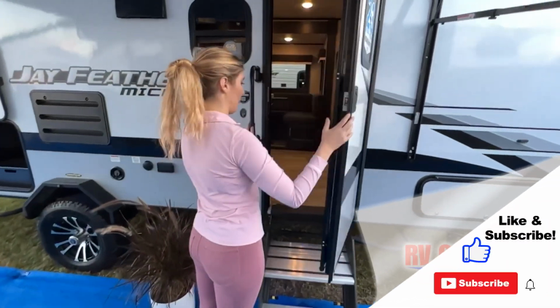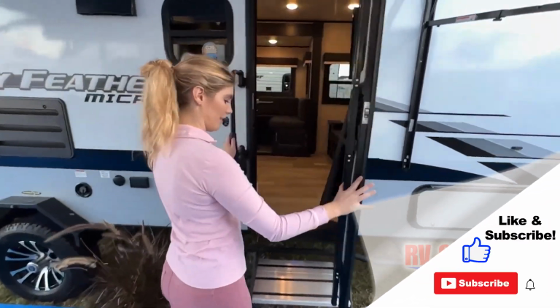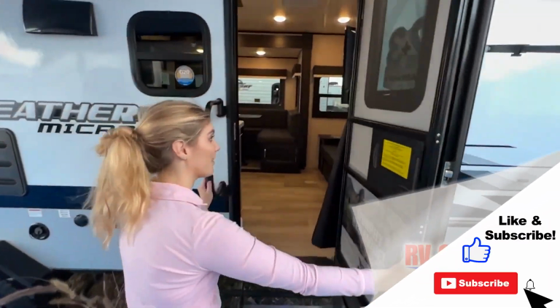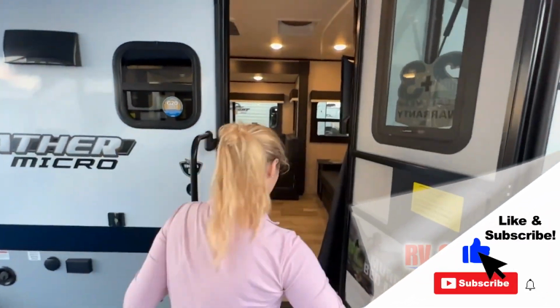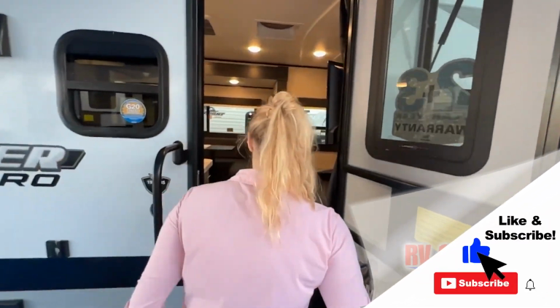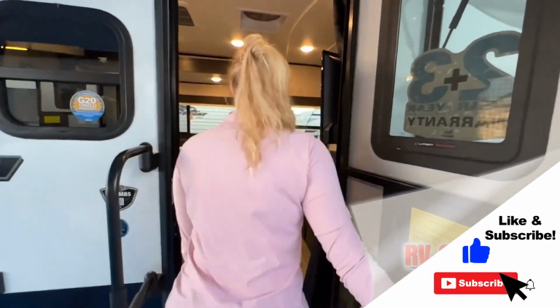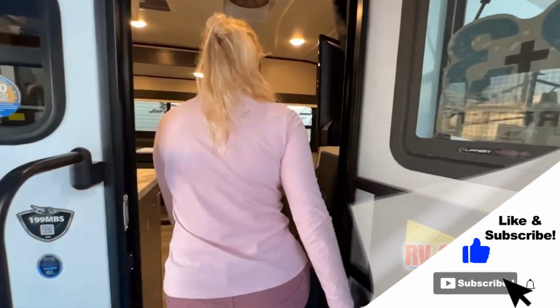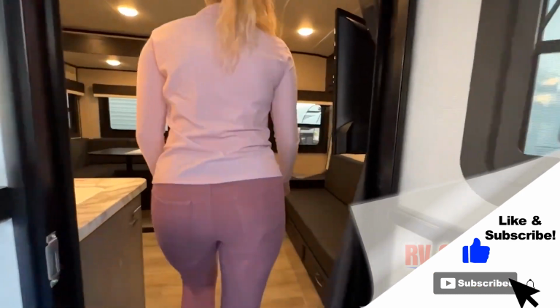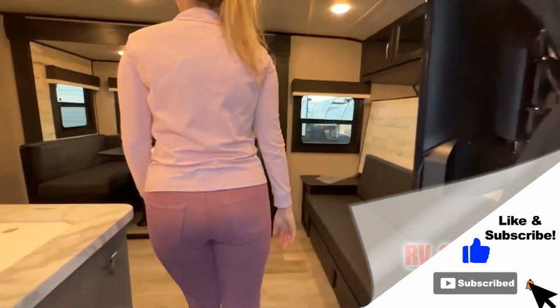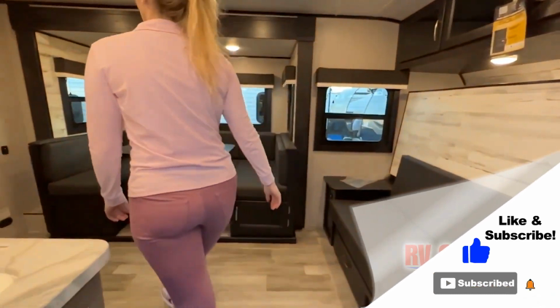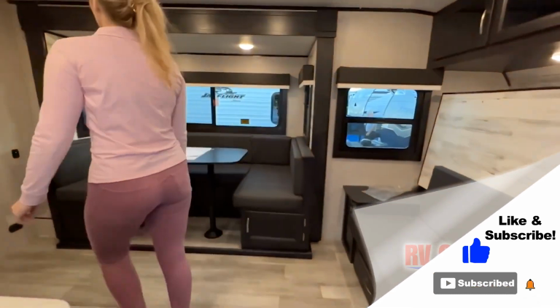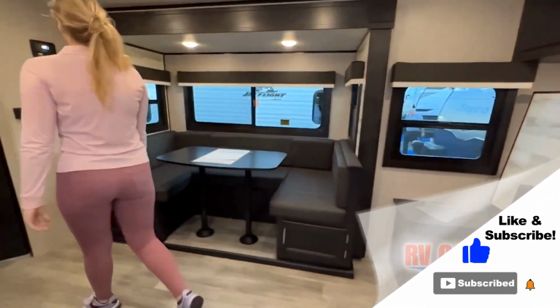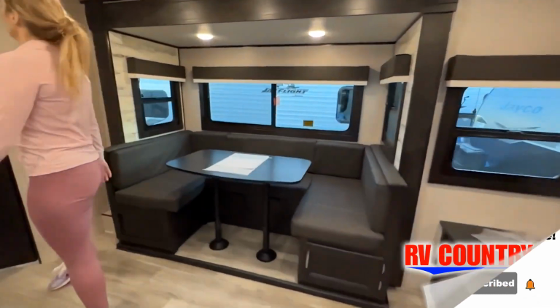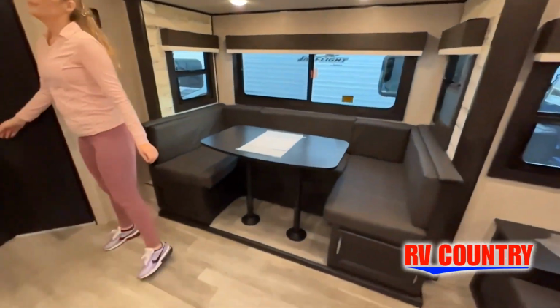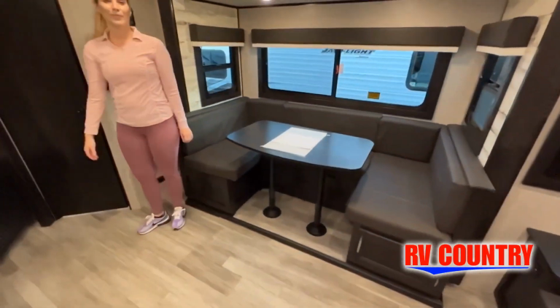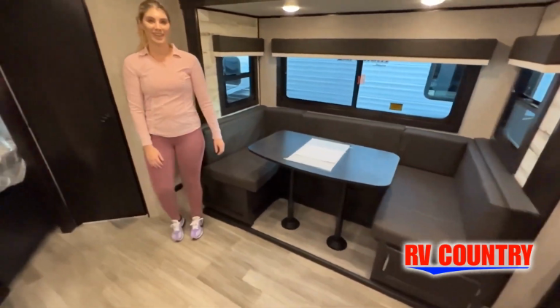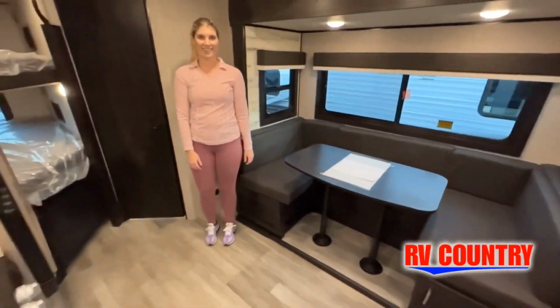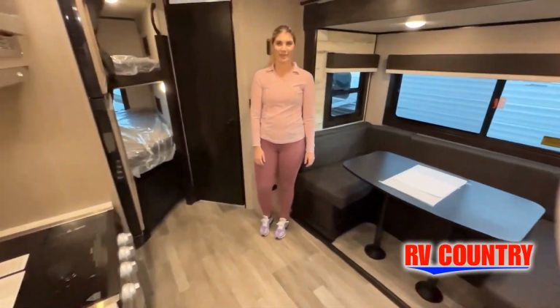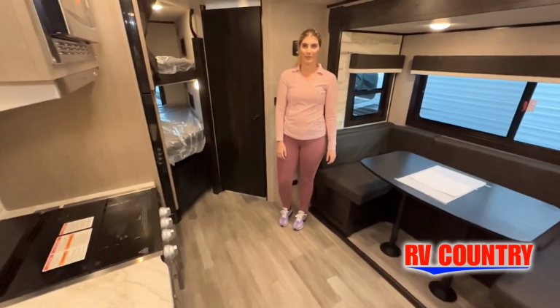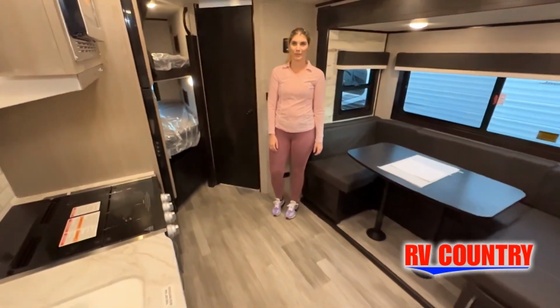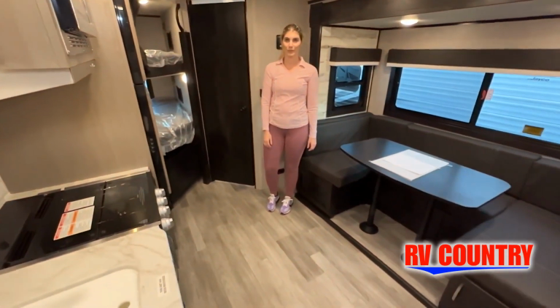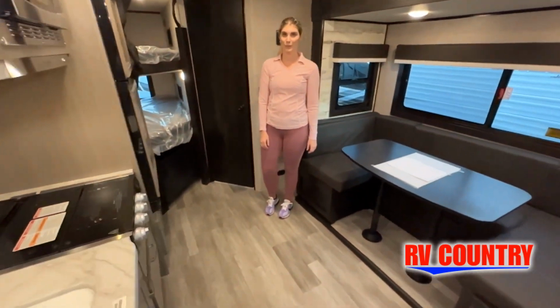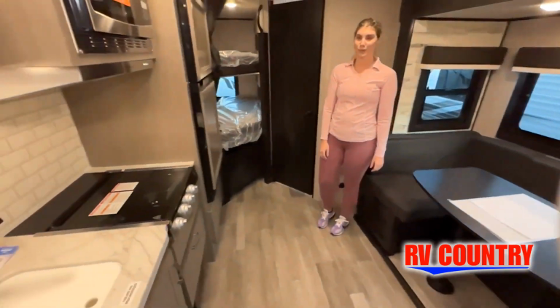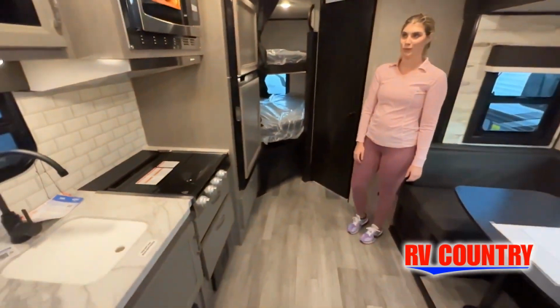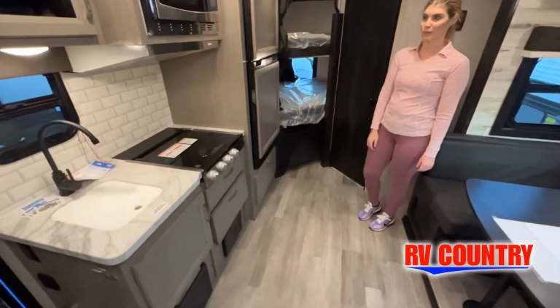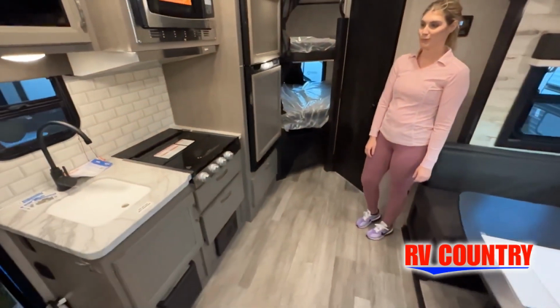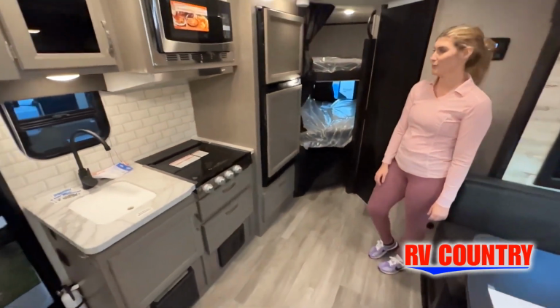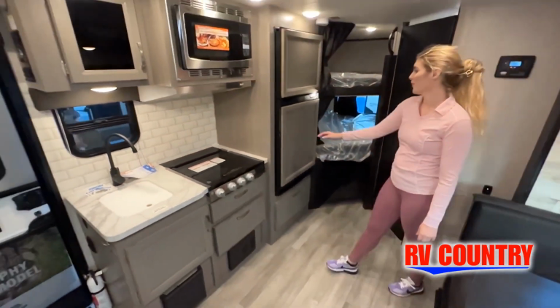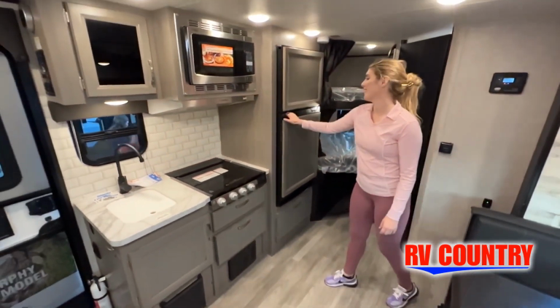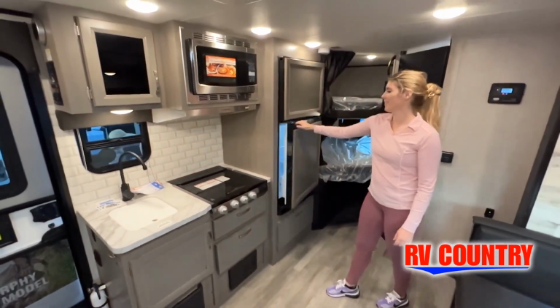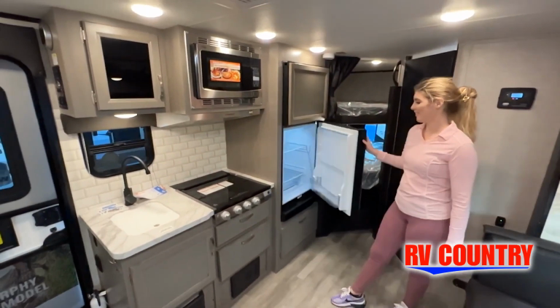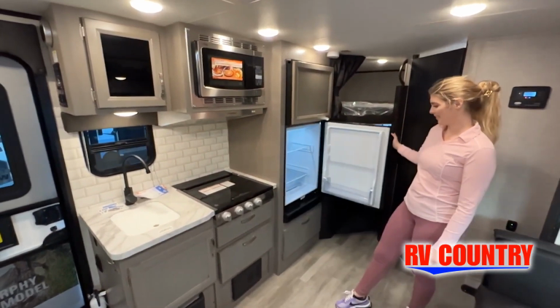But the best way to view this beautiful unit is to put yourself in it. Stop by today and see and feel the difference when you're treated just like family. Now, like a brochure, this video is only a representation of the manufacturer's floor plan.